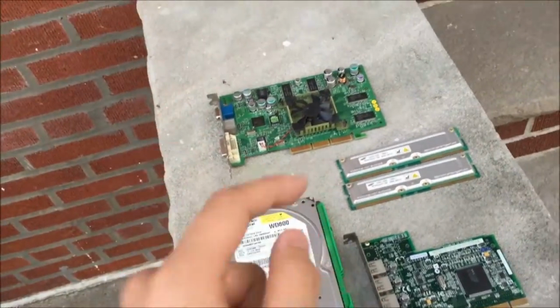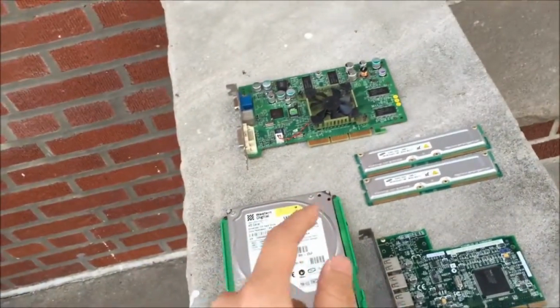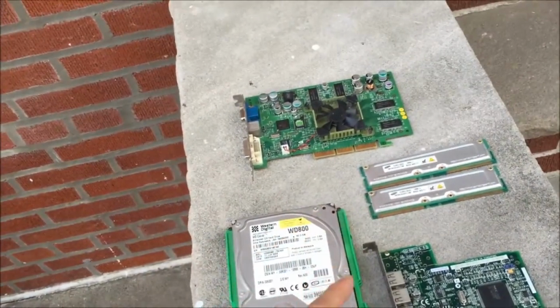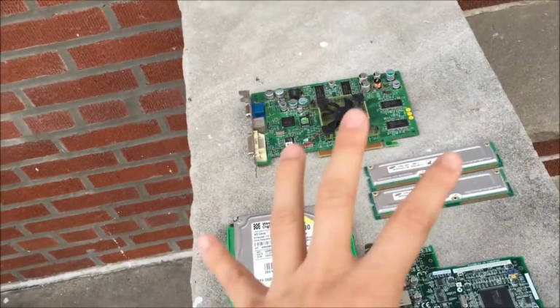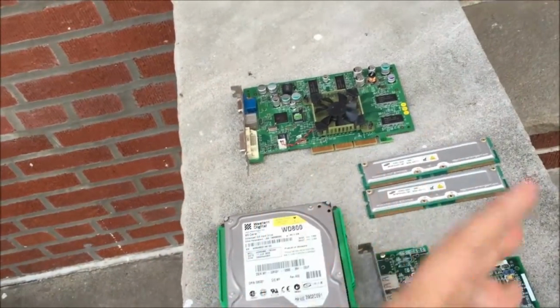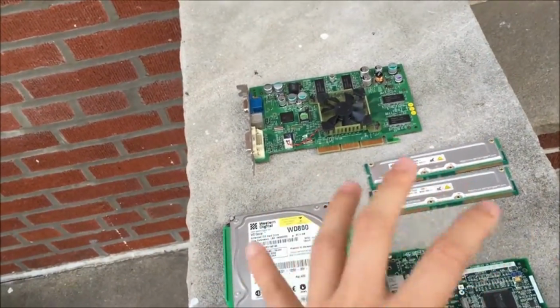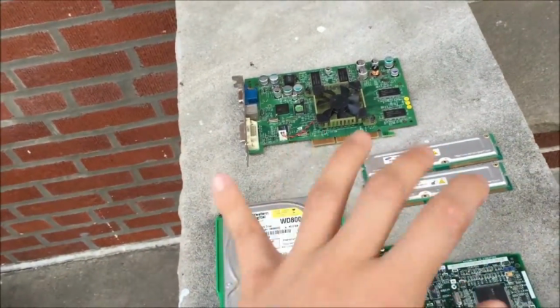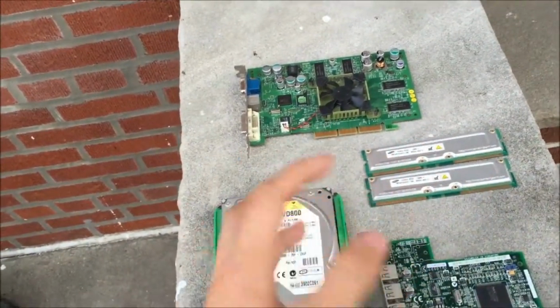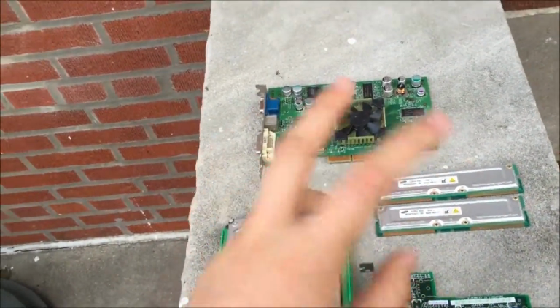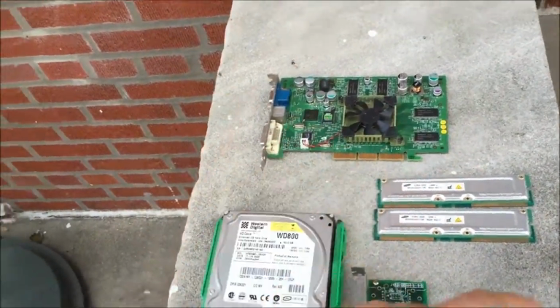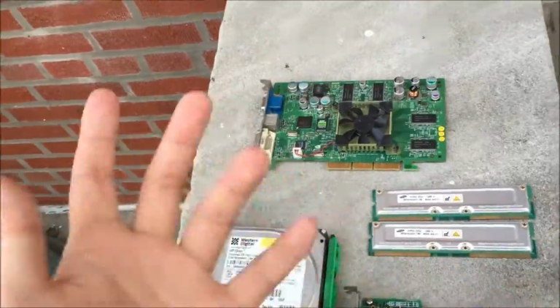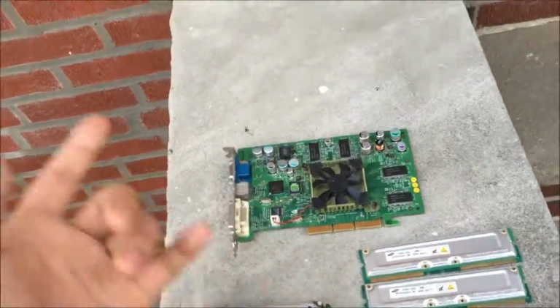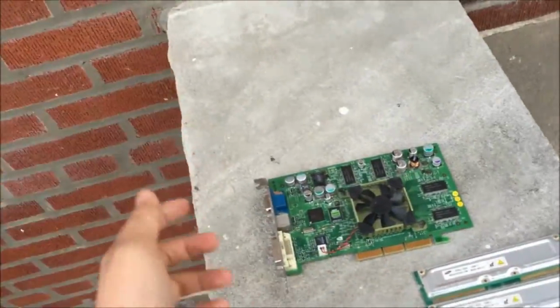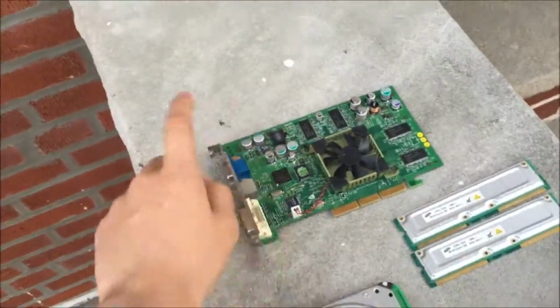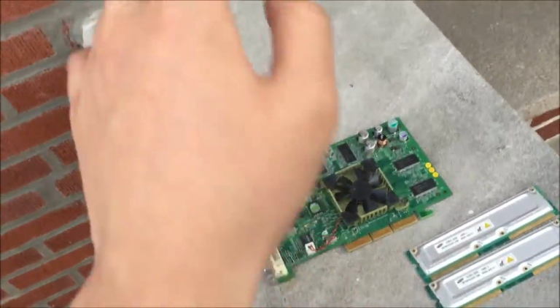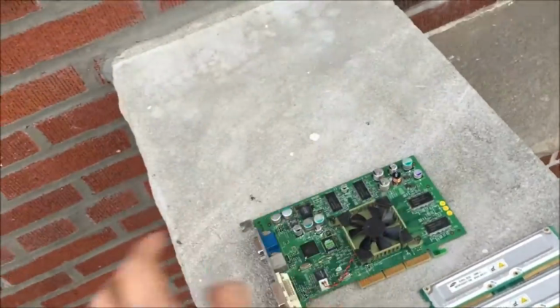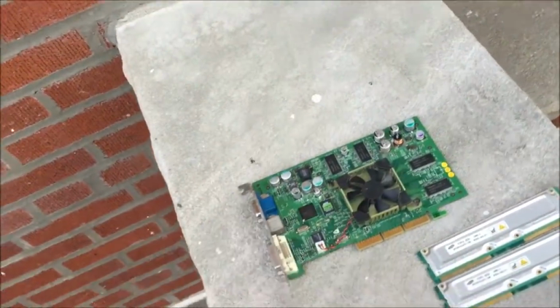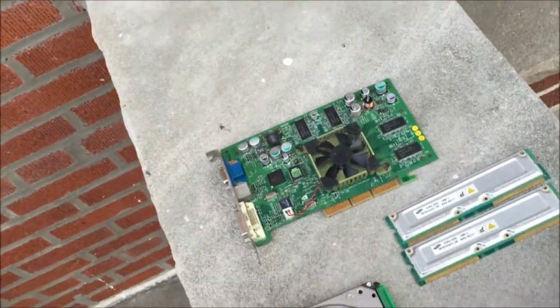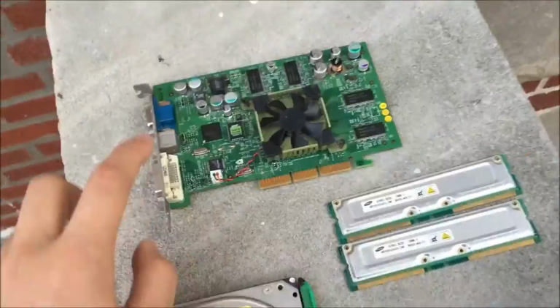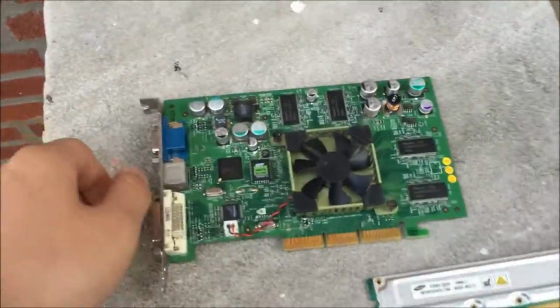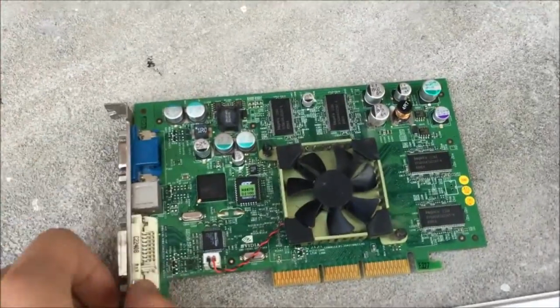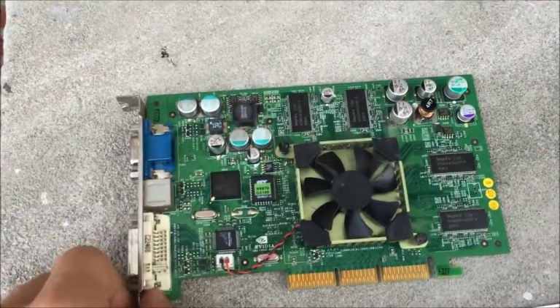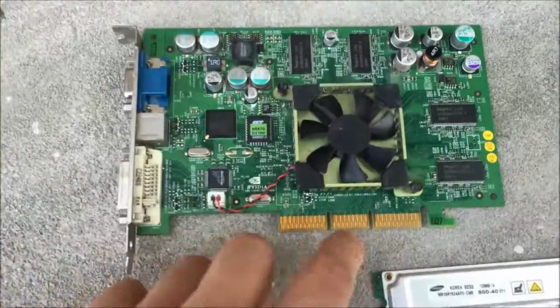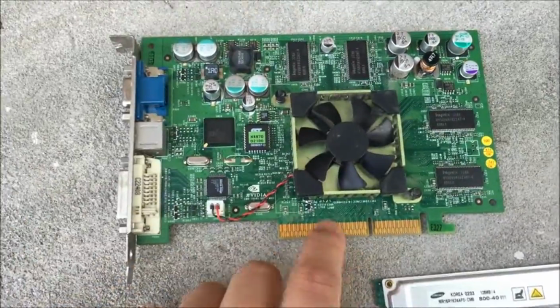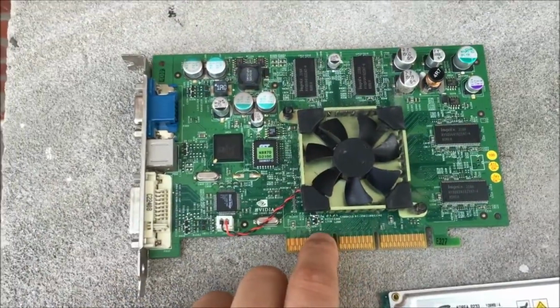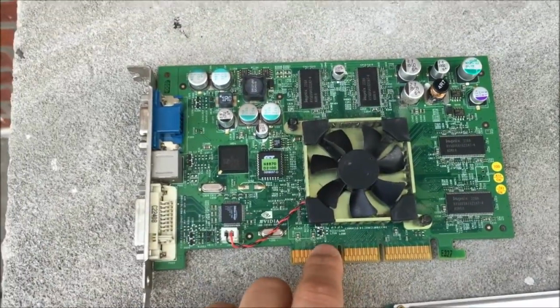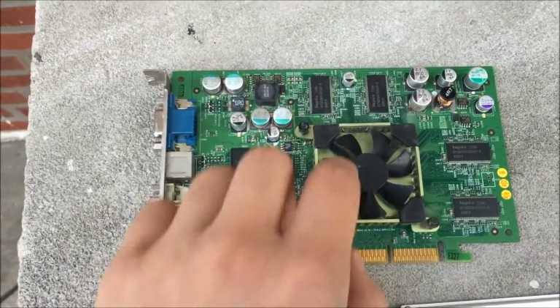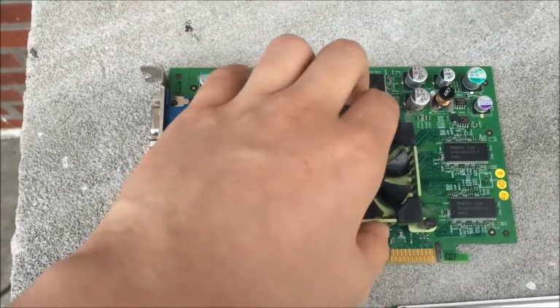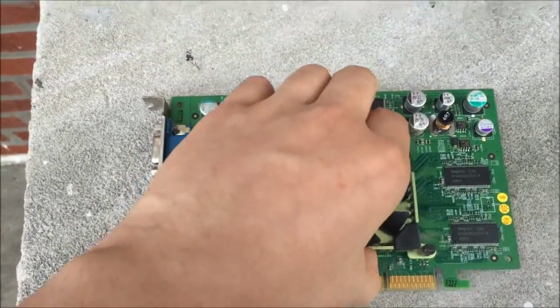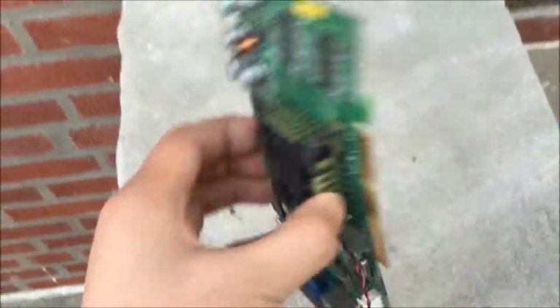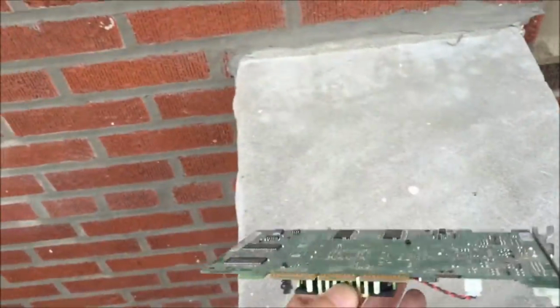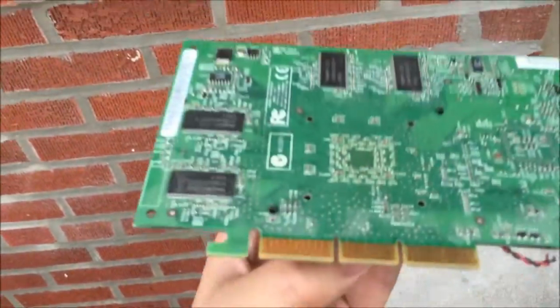I don't have the whole trash pick computer — it's really dusty and I don't have a lot of space in my house, so I only took the components that I found interesting. First off is an AGP graphics card.